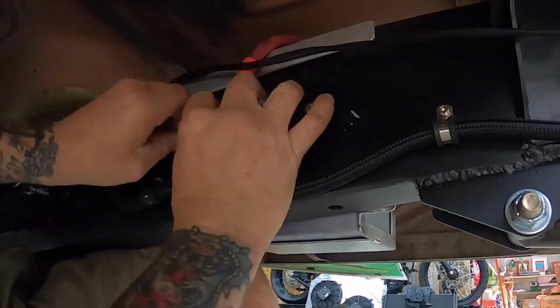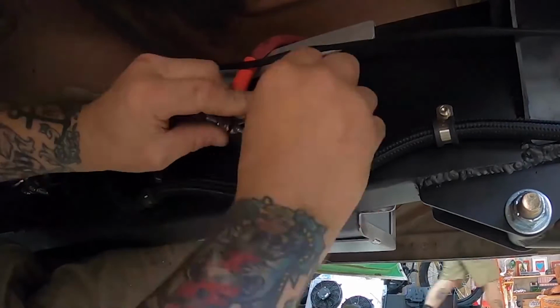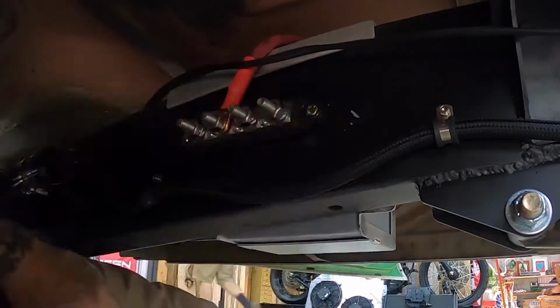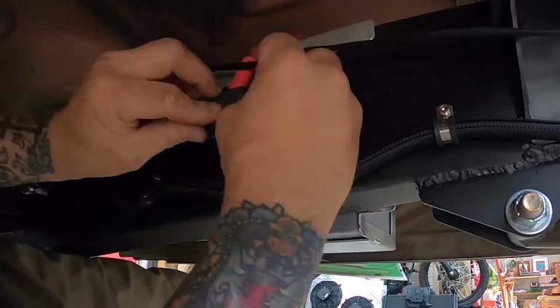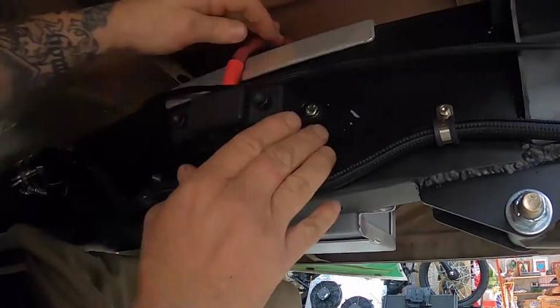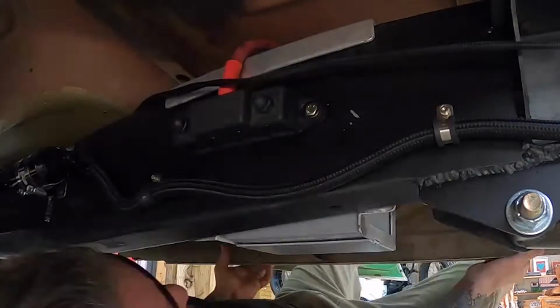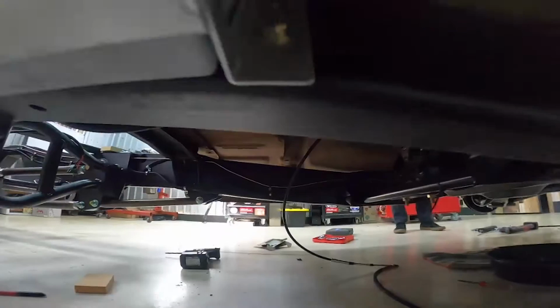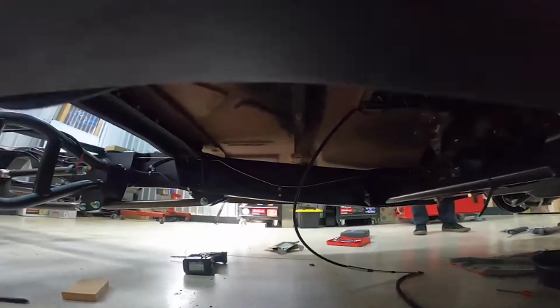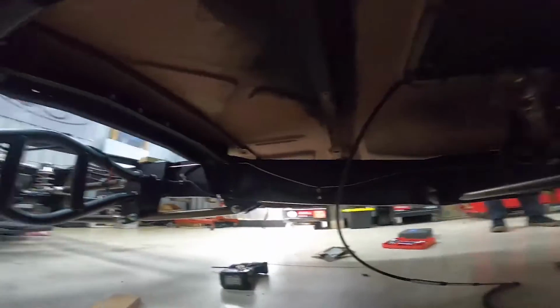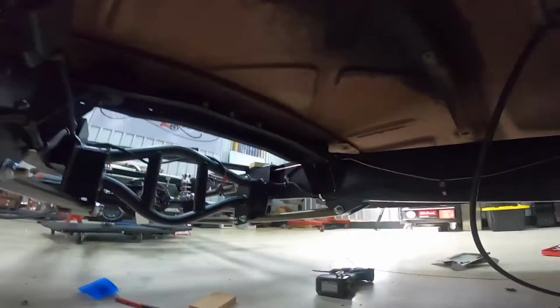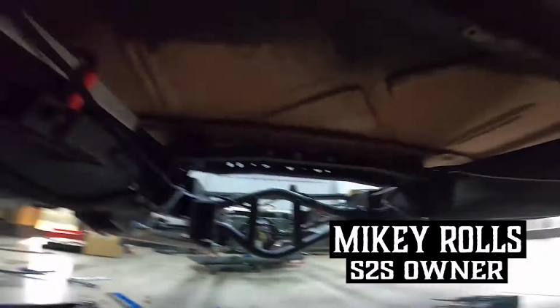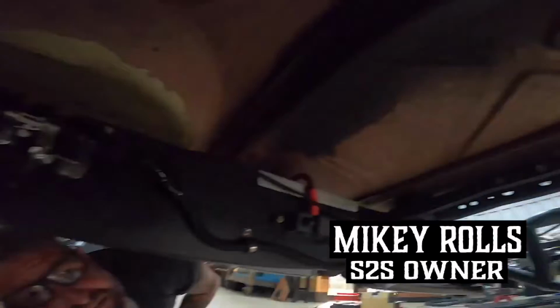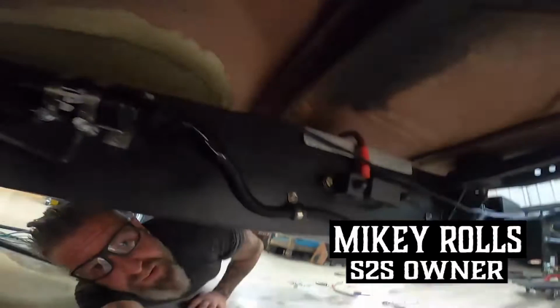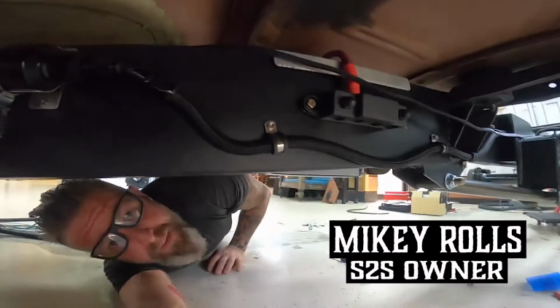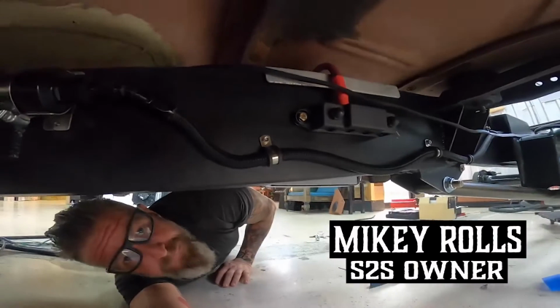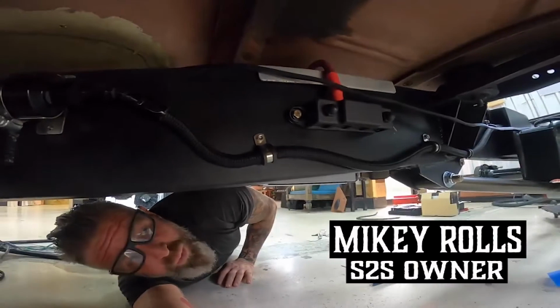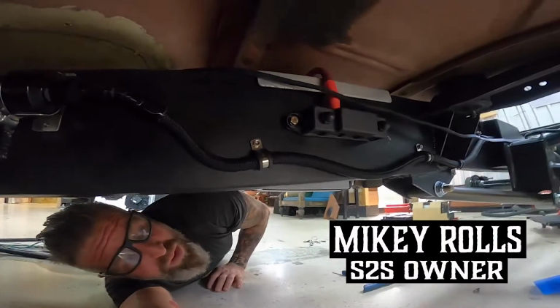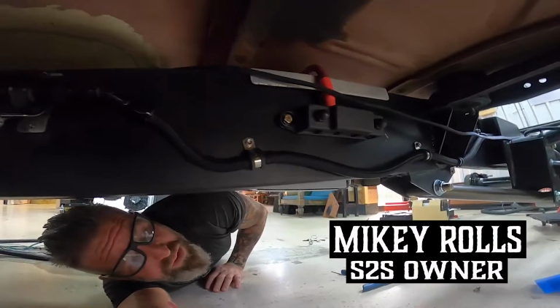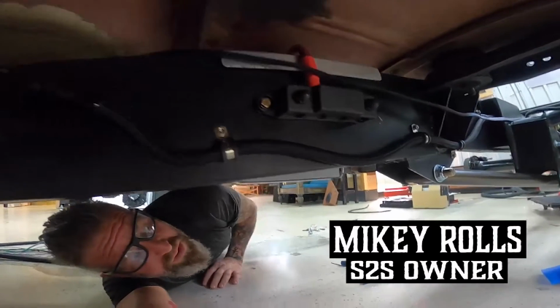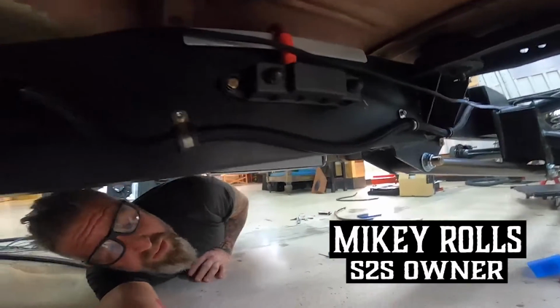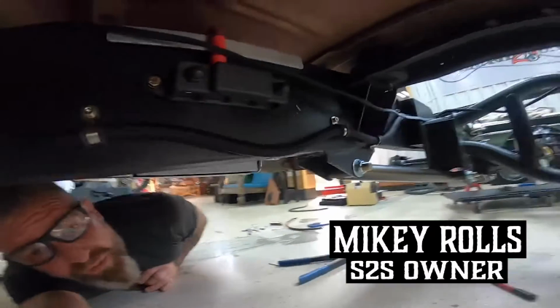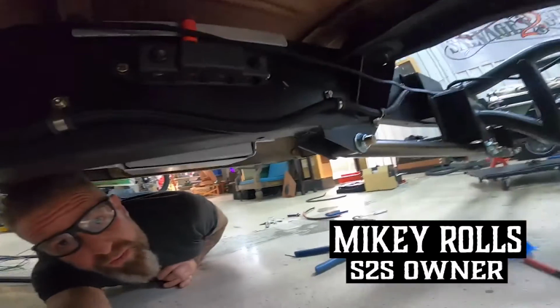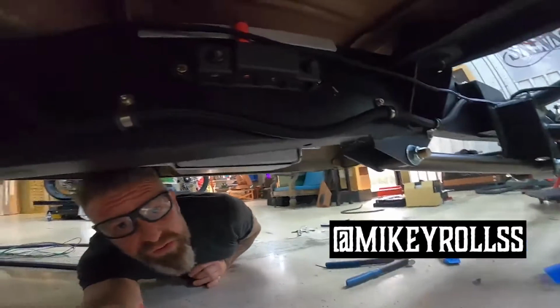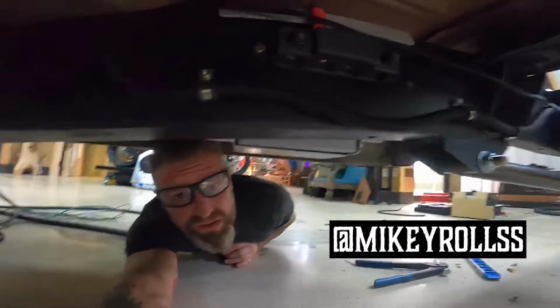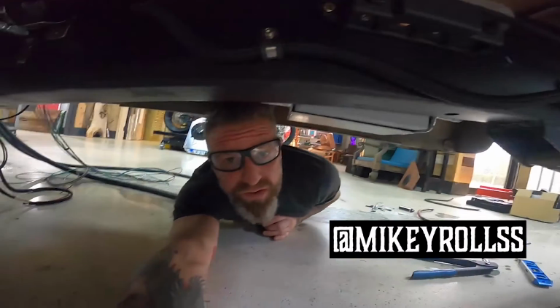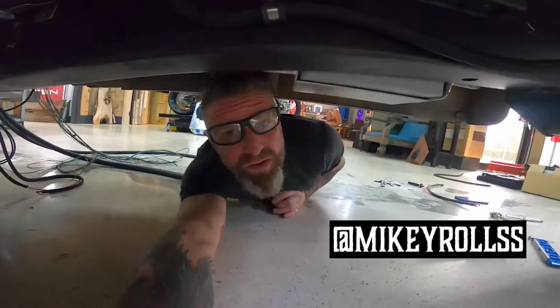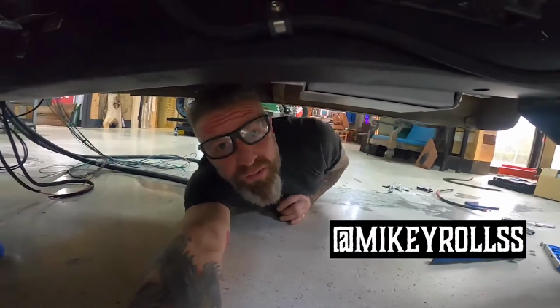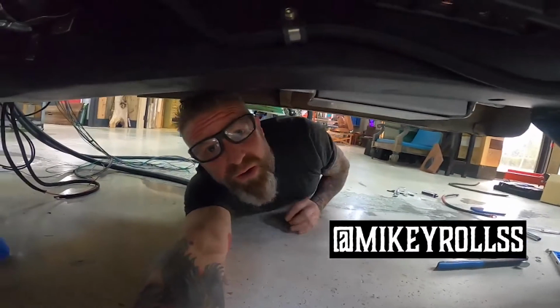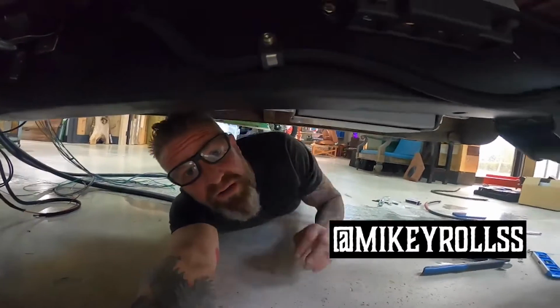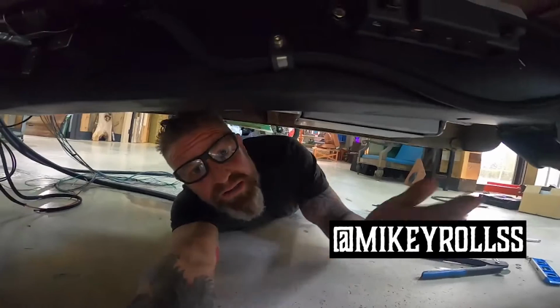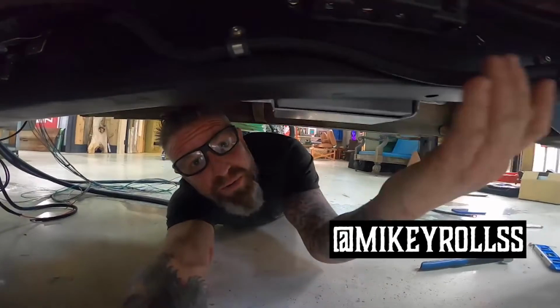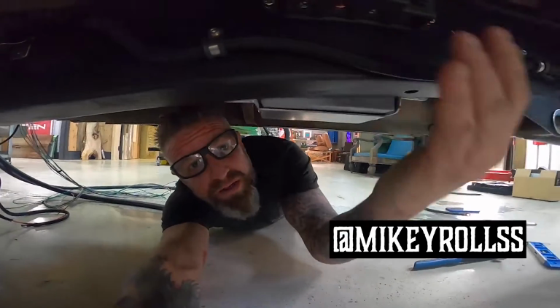We got our distribution block on the other side. Now we're able to go ahead and run all our power wires to this block.